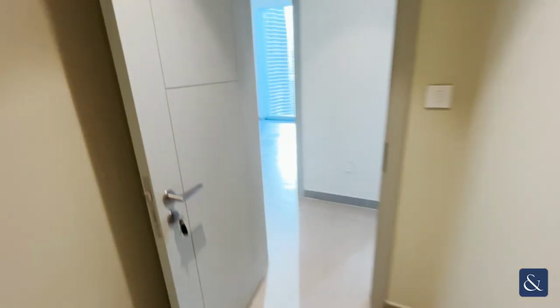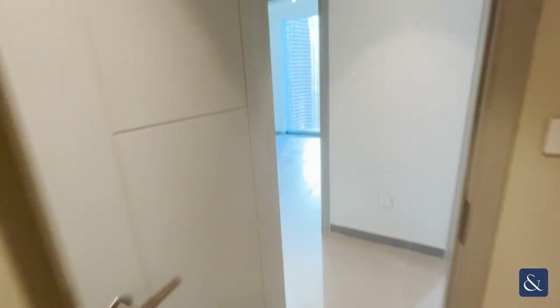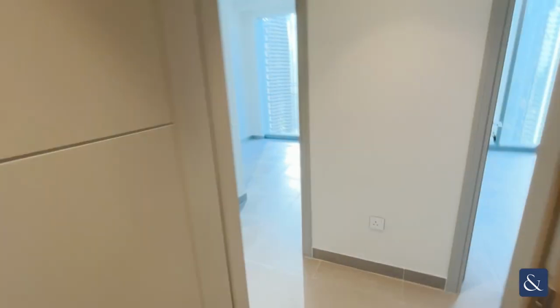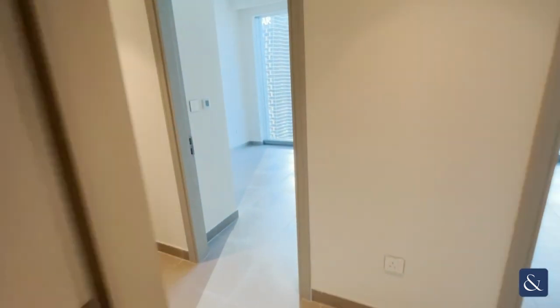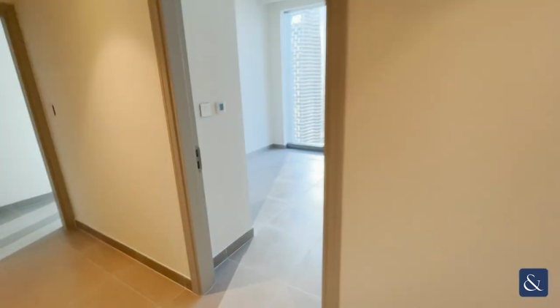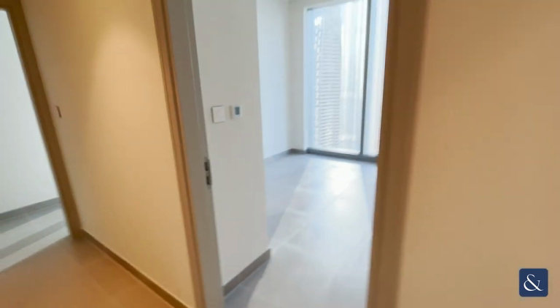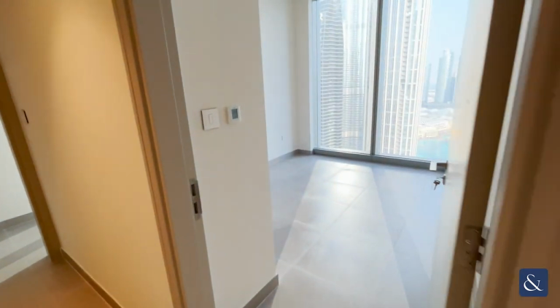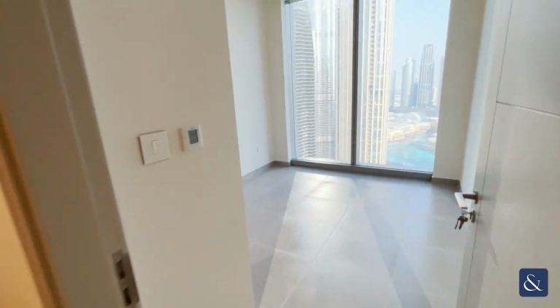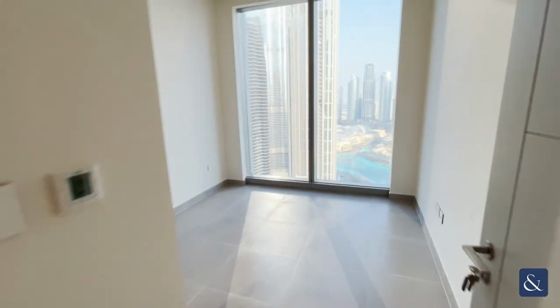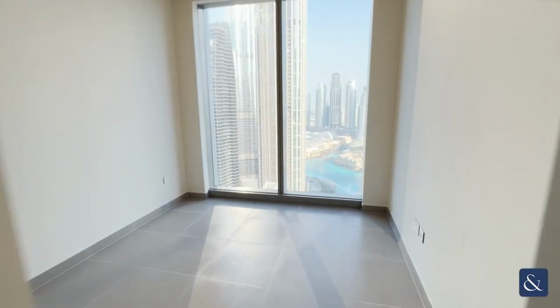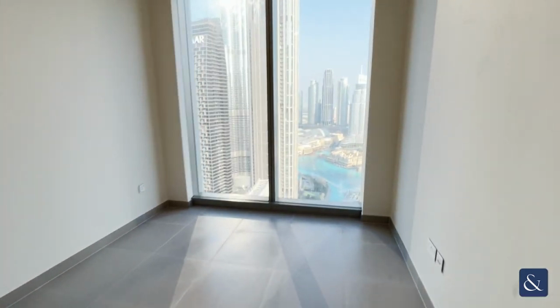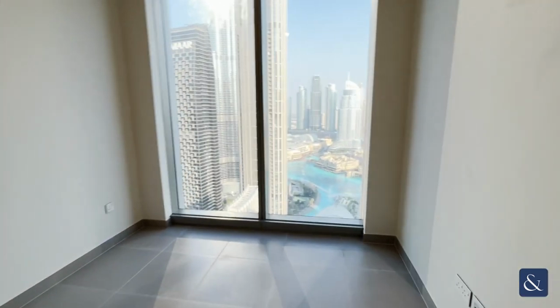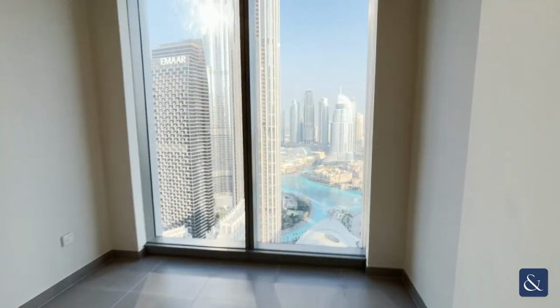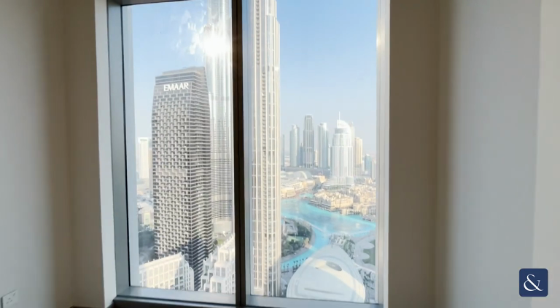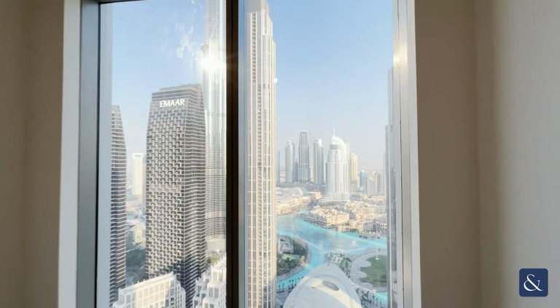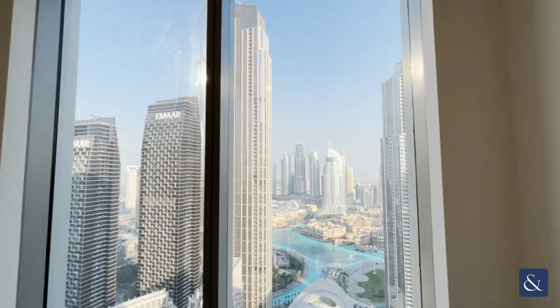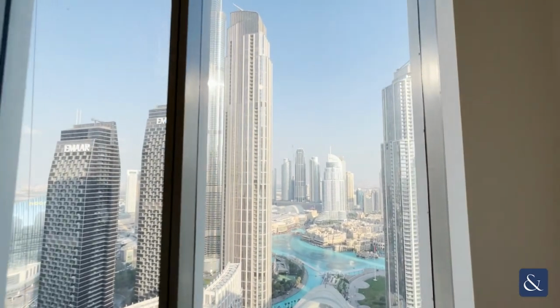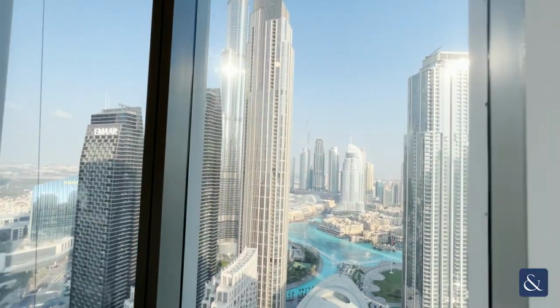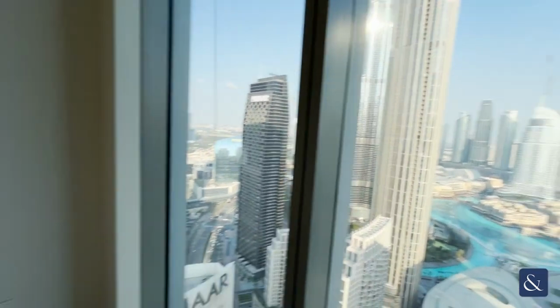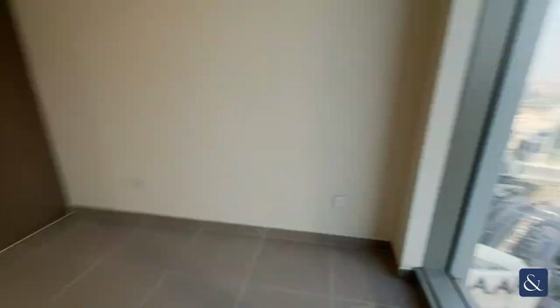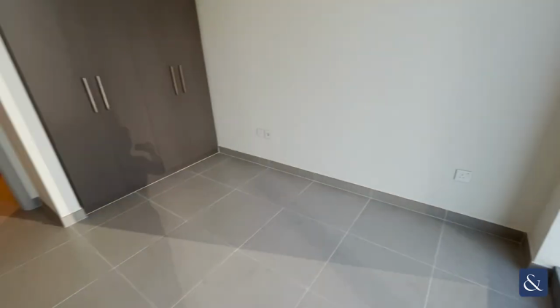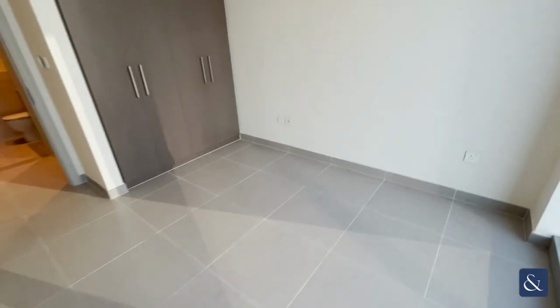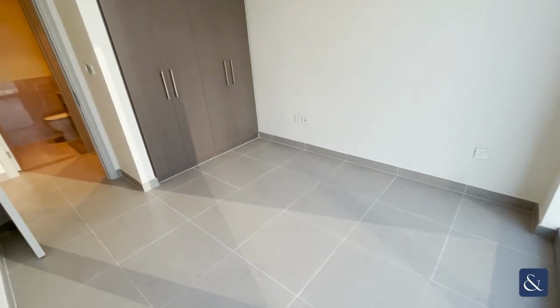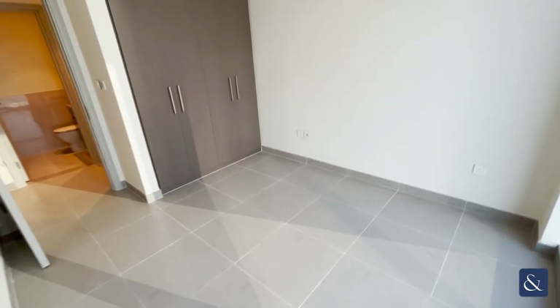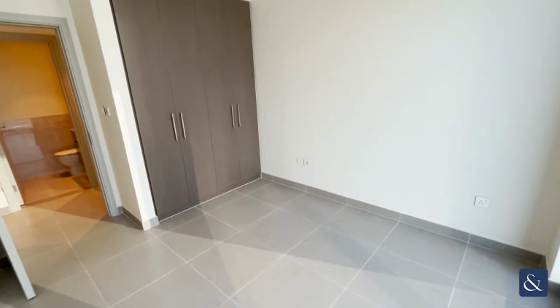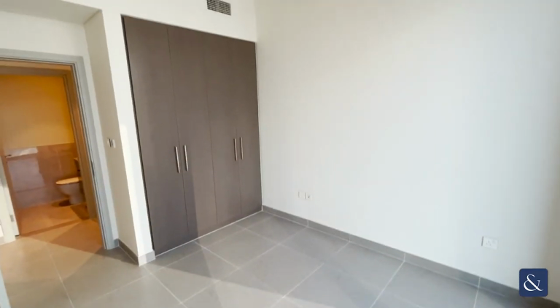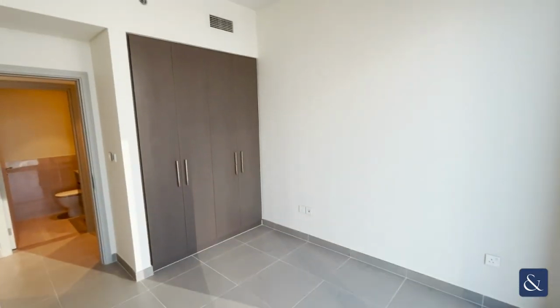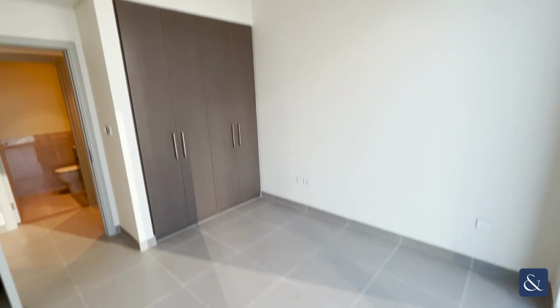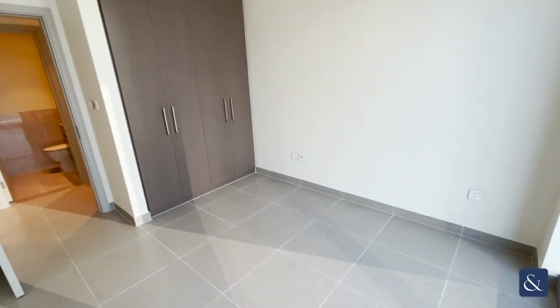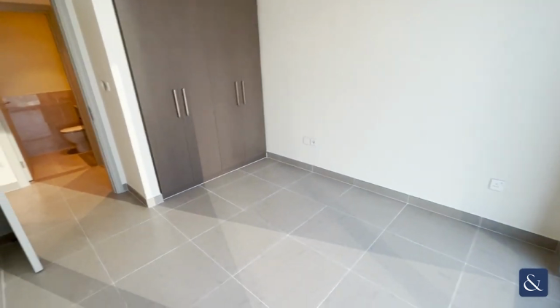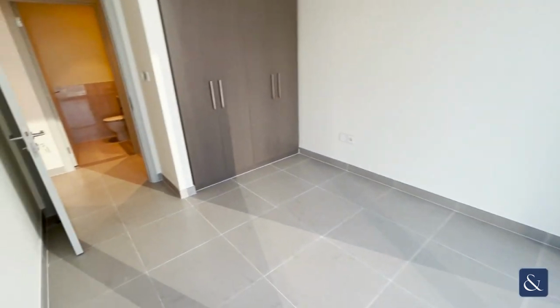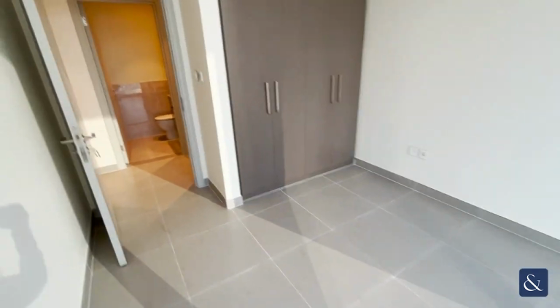Slightly further down the corridor we've got the second bedroom. Again, fountain and Burj Khalifa views — another good size bedroom with a lot of storage as well.